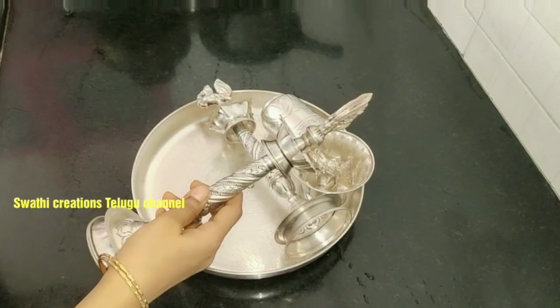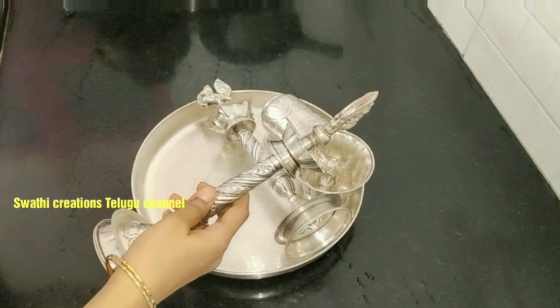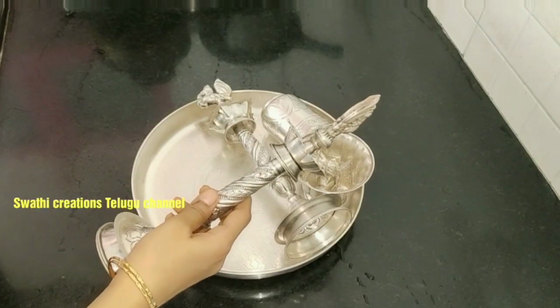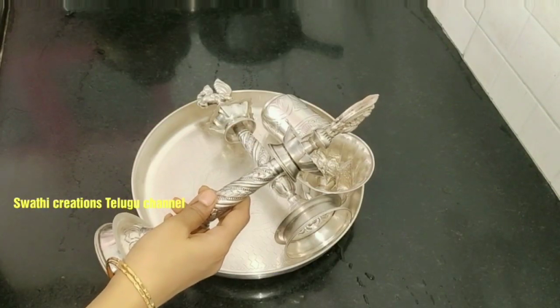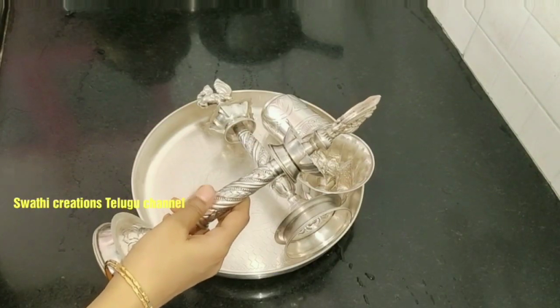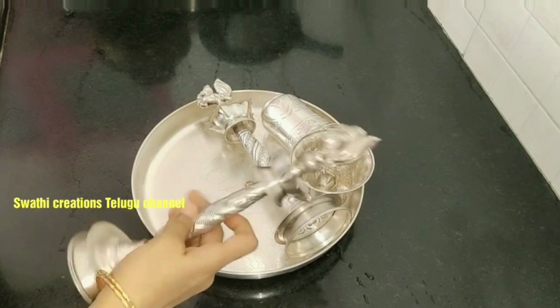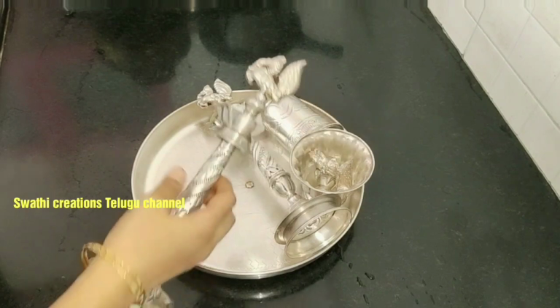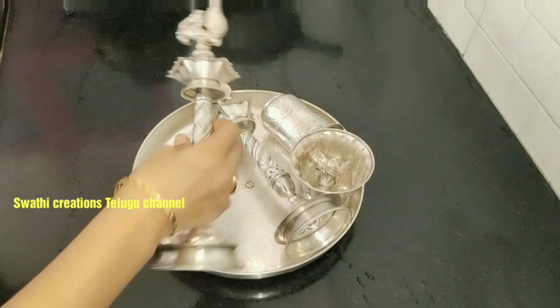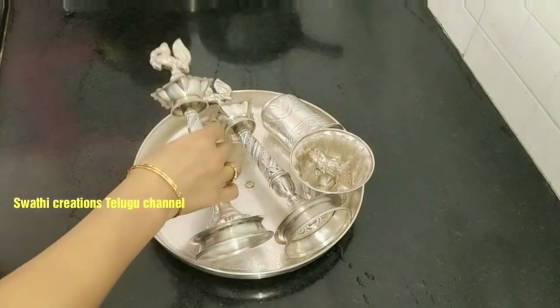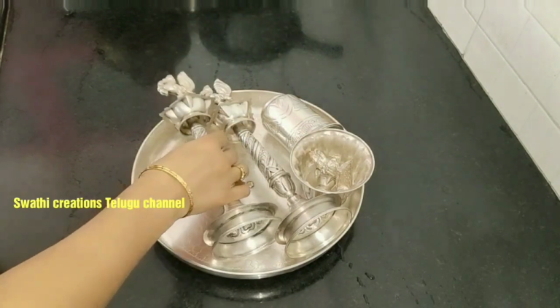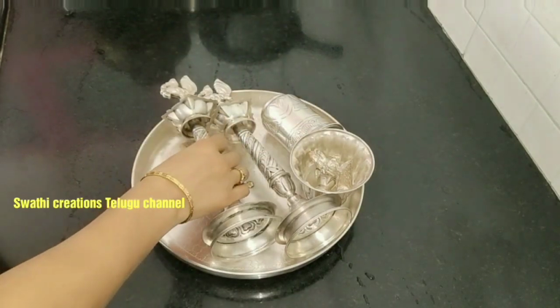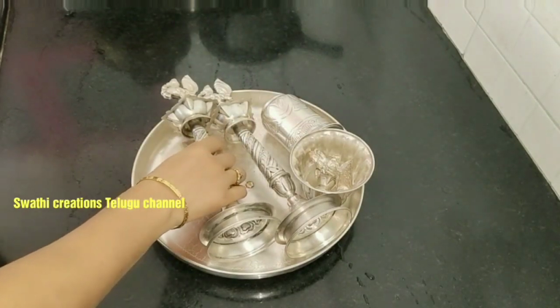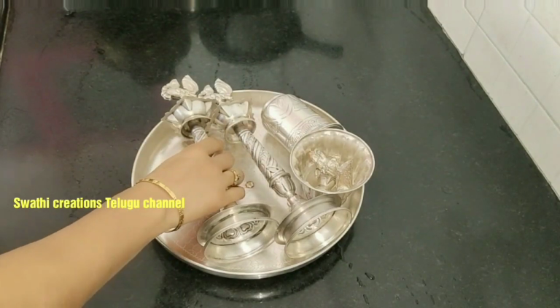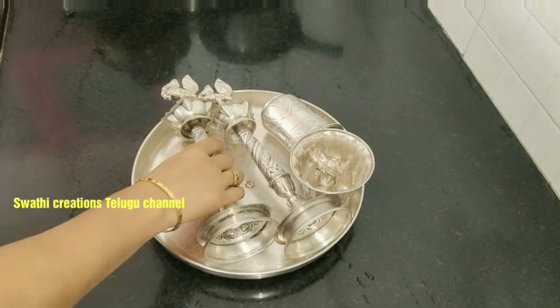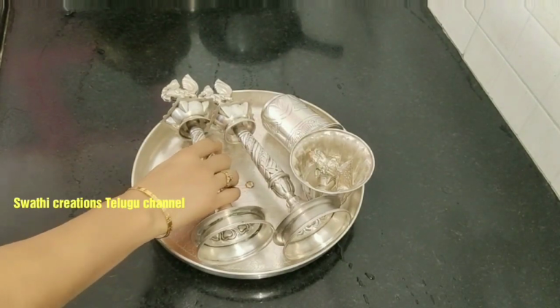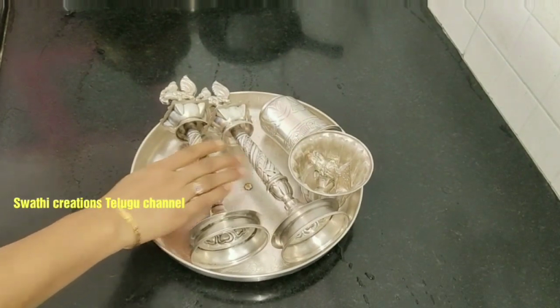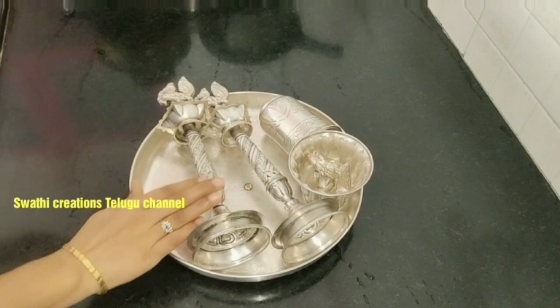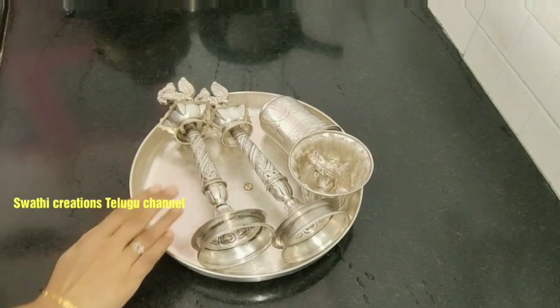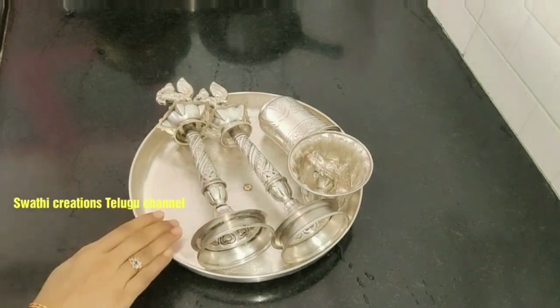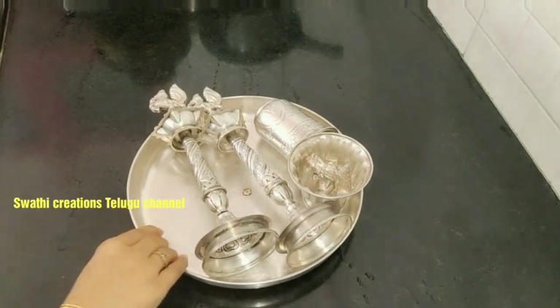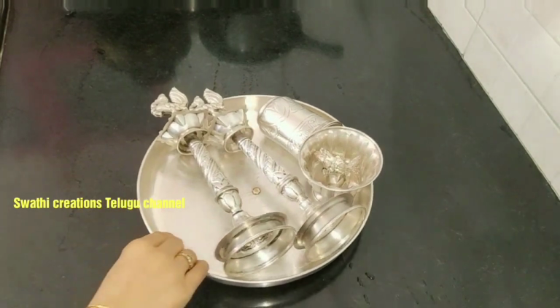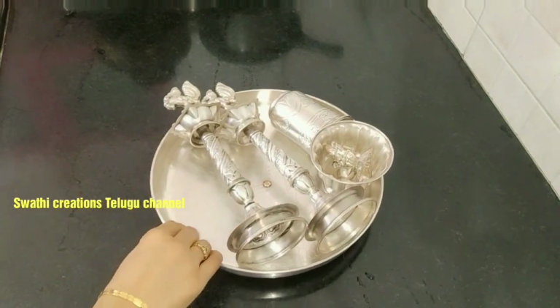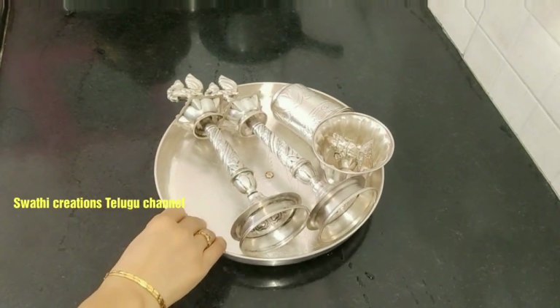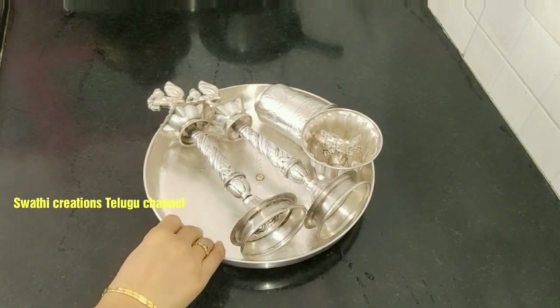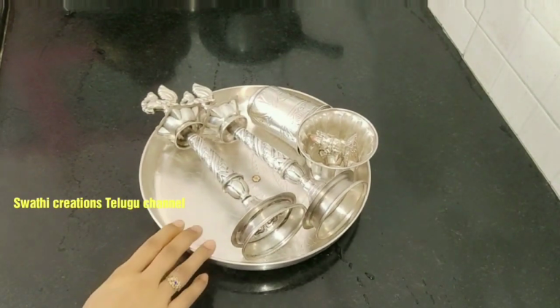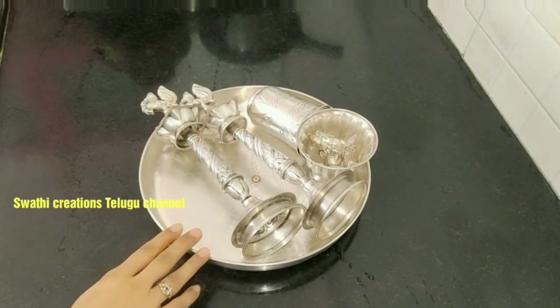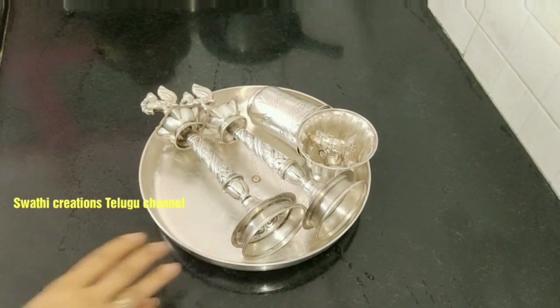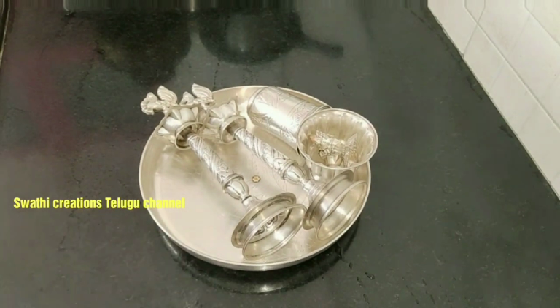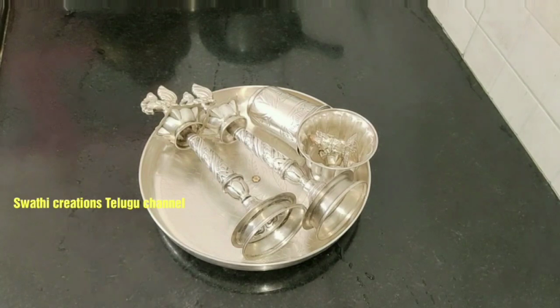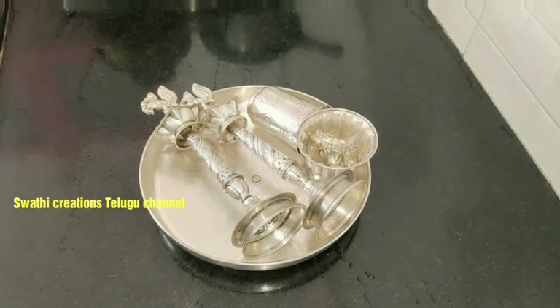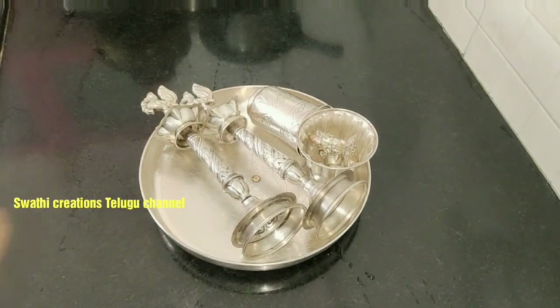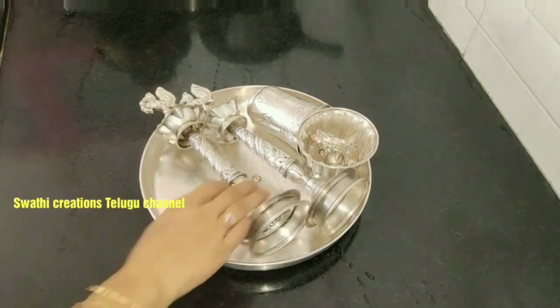Hi friends, hello, welcome to my channel. Today I'm going to clean my God's vessels and talk about the topic of cleaning.